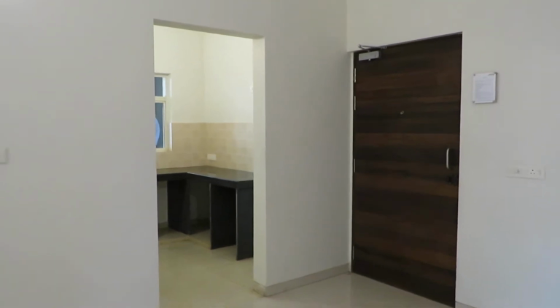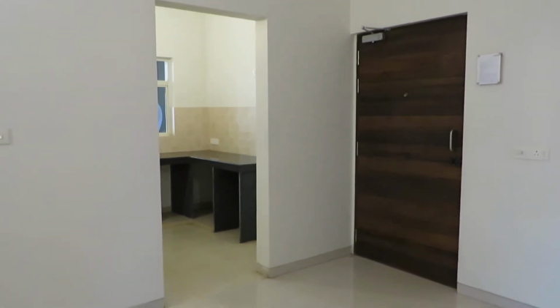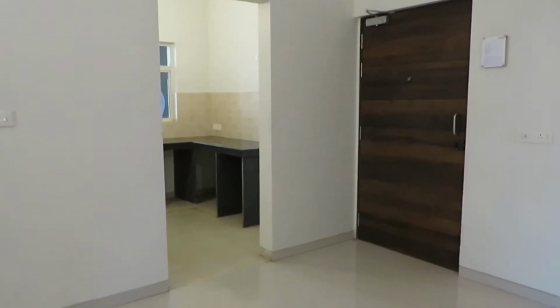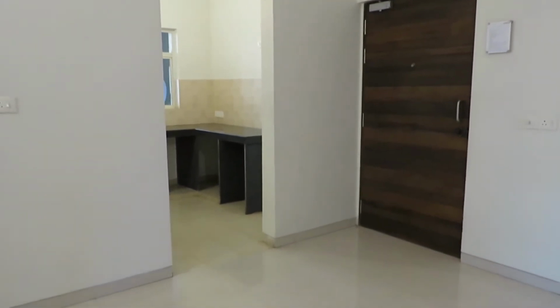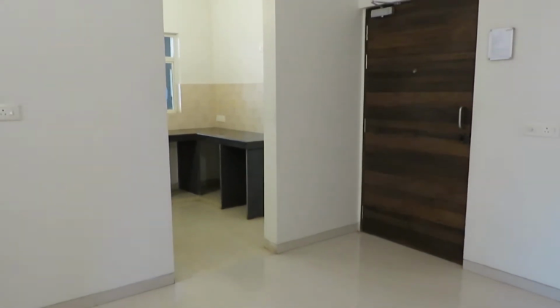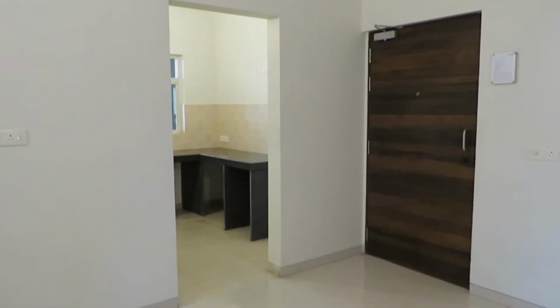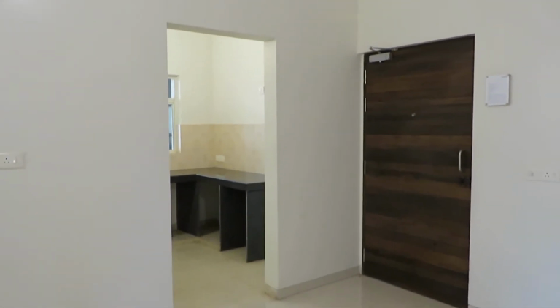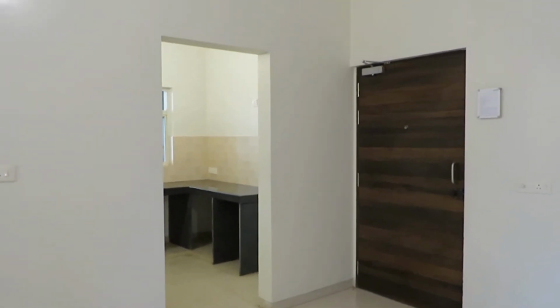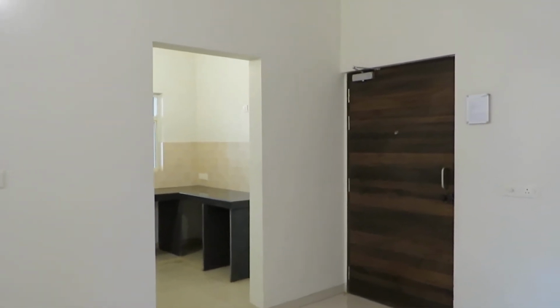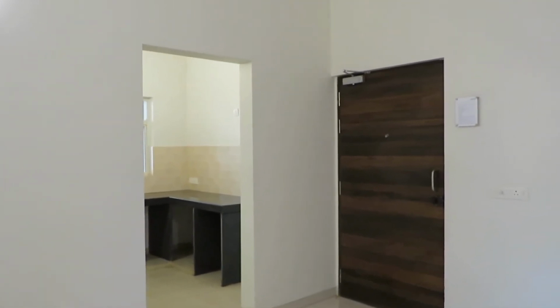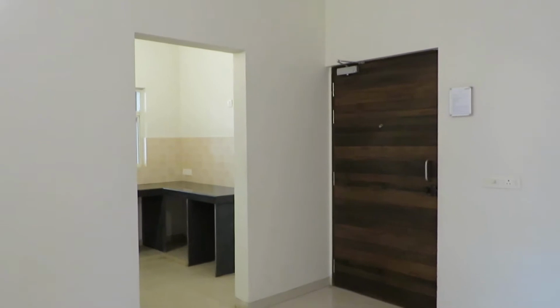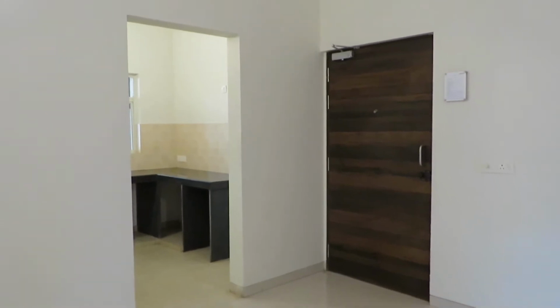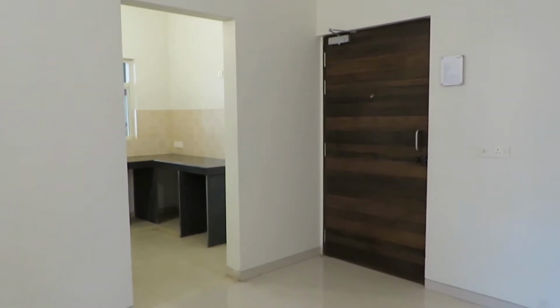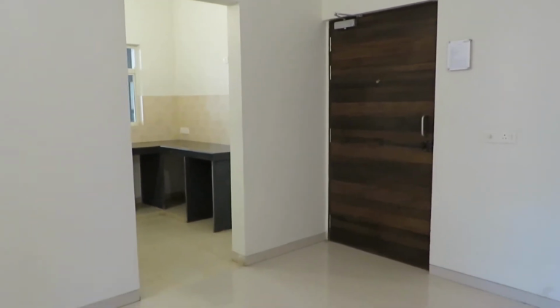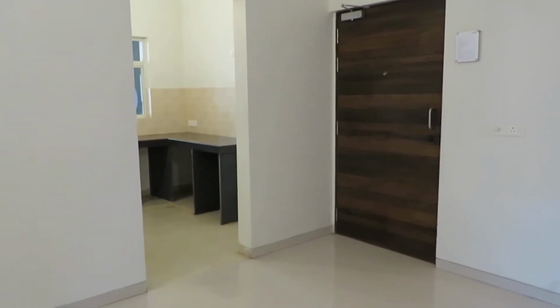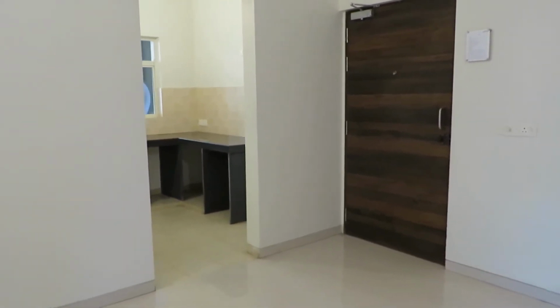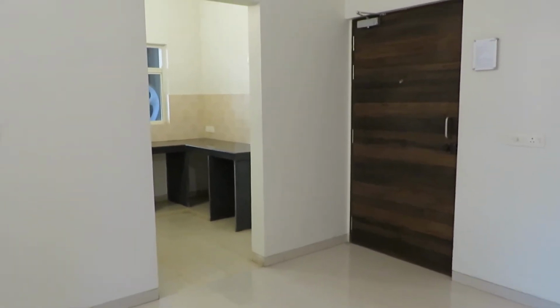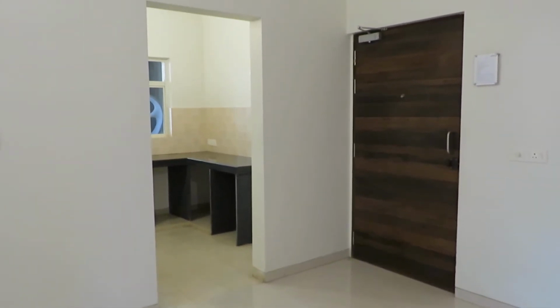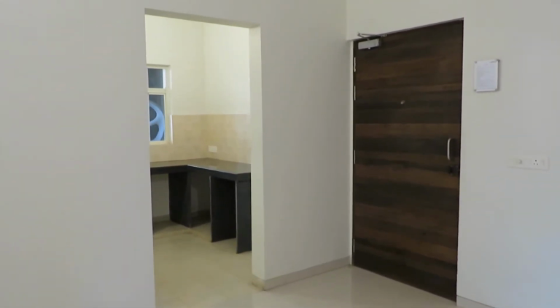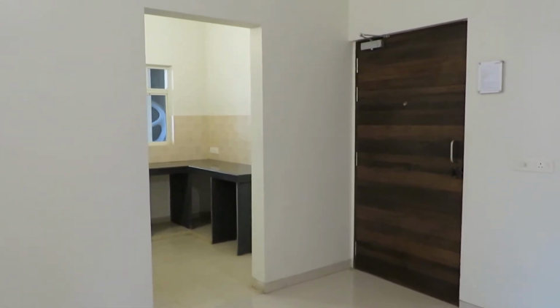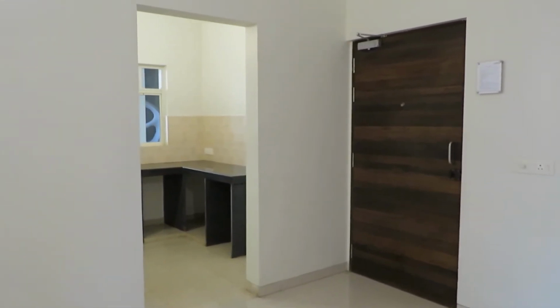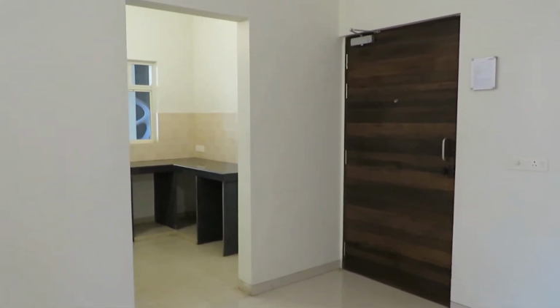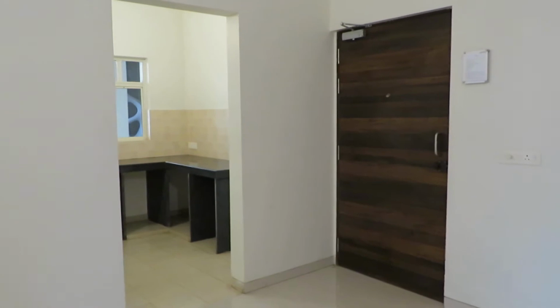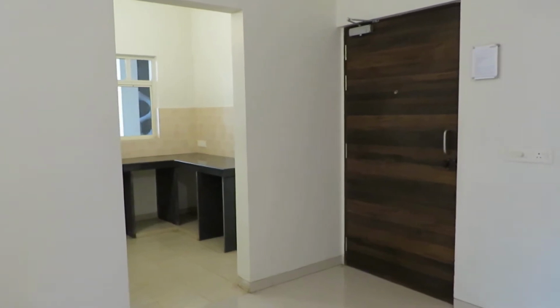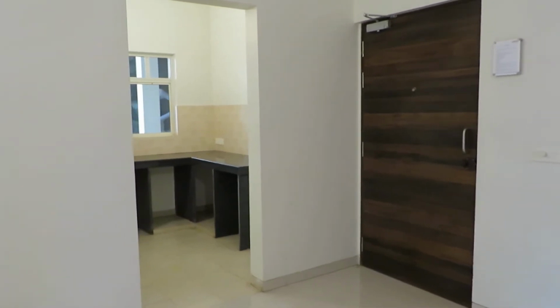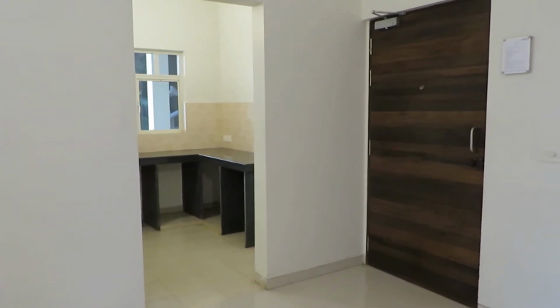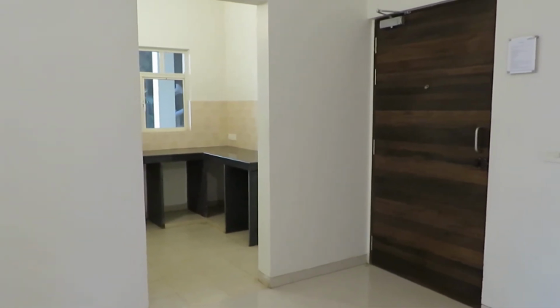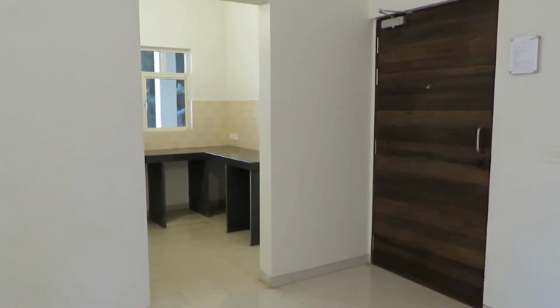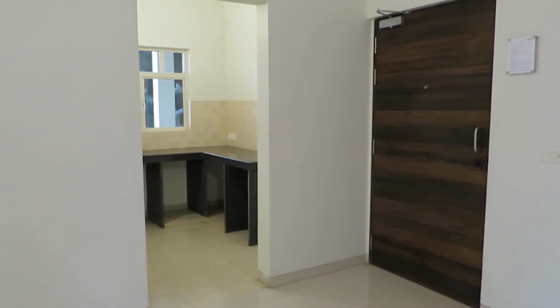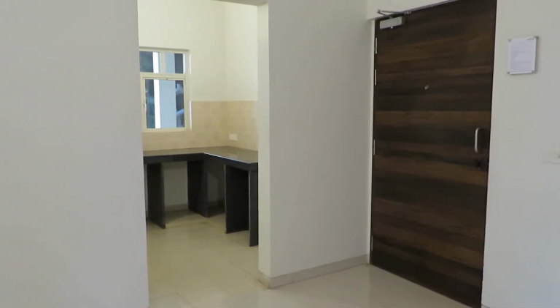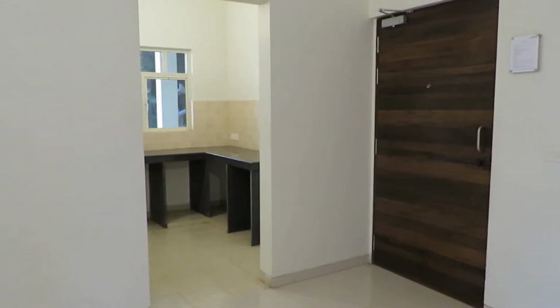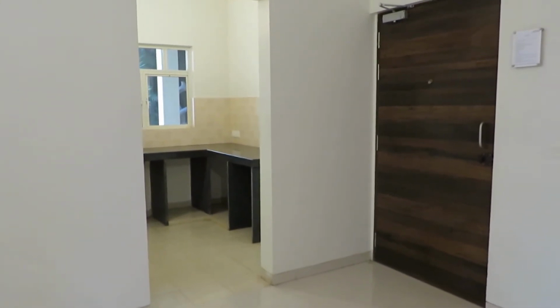Good afternoon everyone. This is our project Shiddha Suburbia at Southern Bypass, Kolkata. This is a 2BHK actual apartment of 905 square feet sellable area.